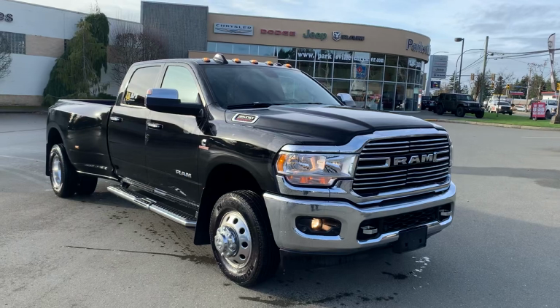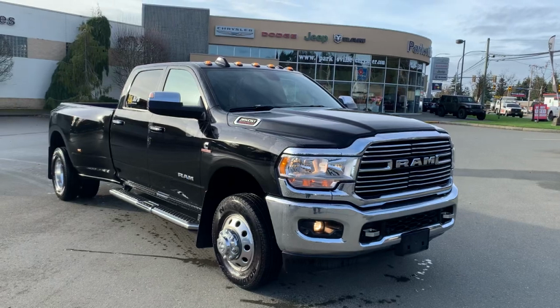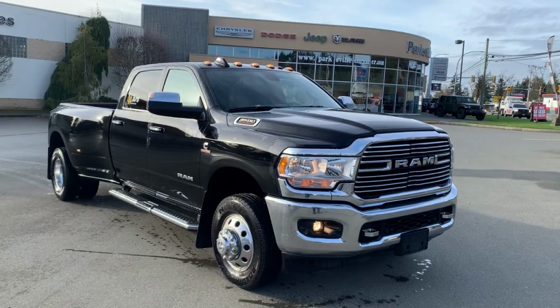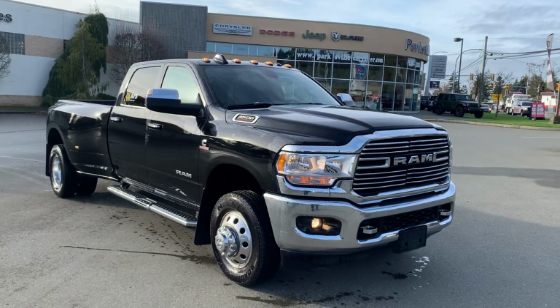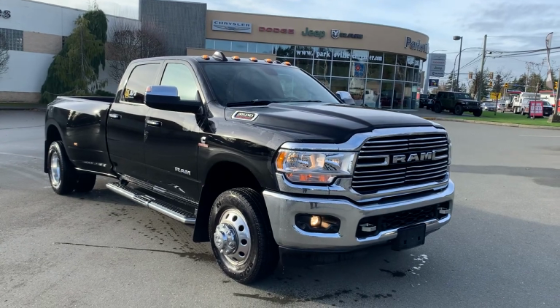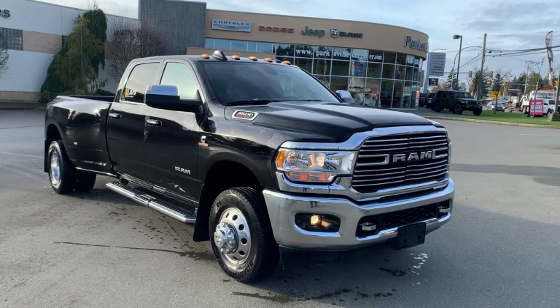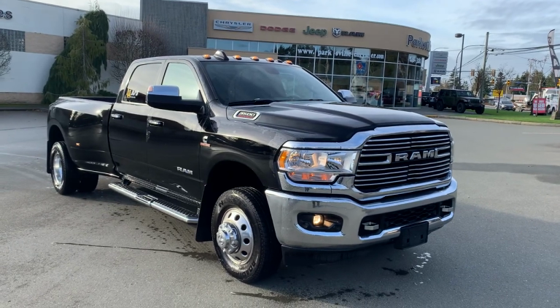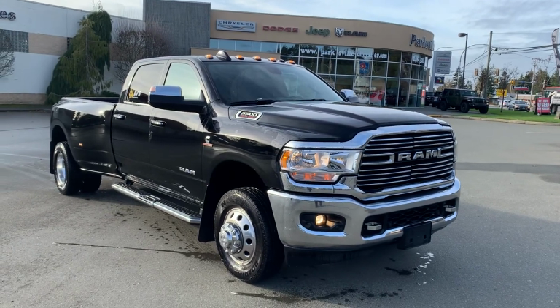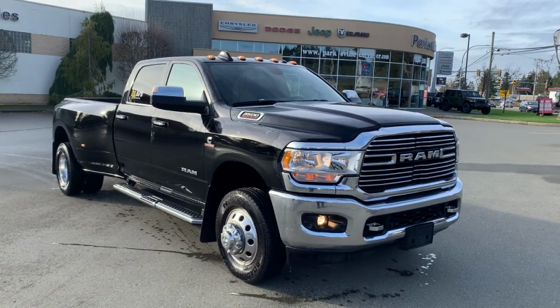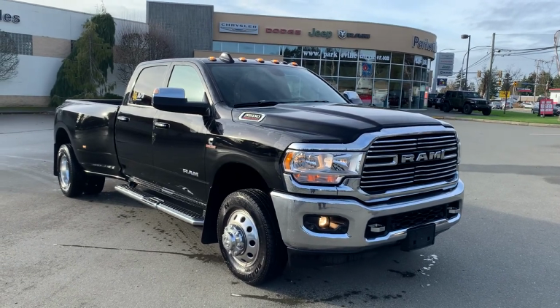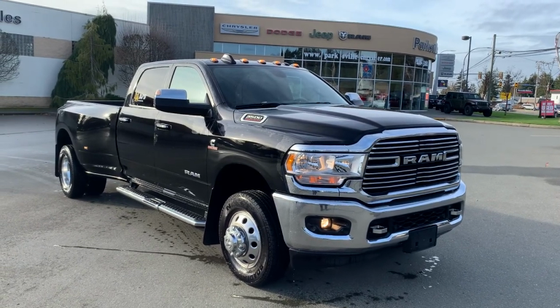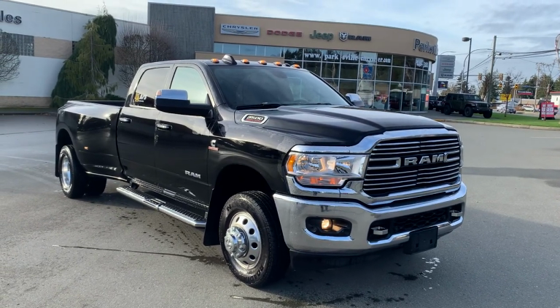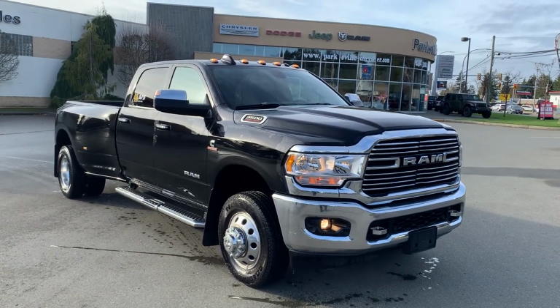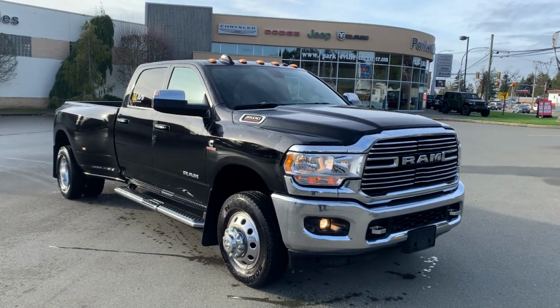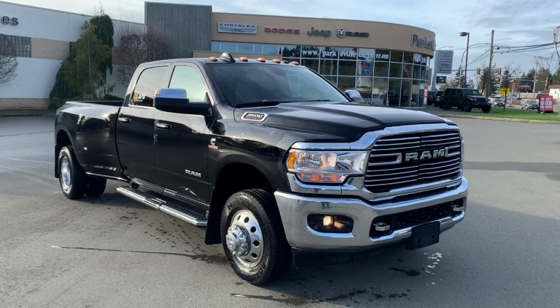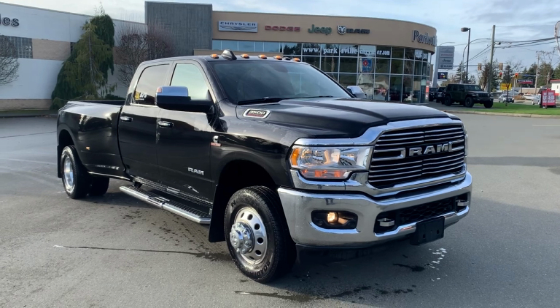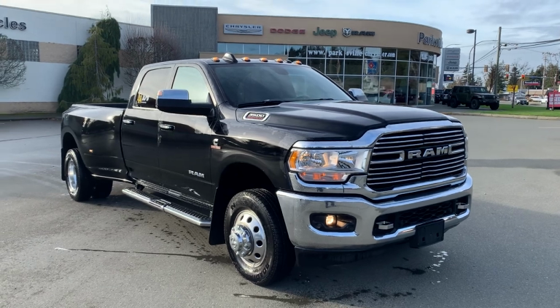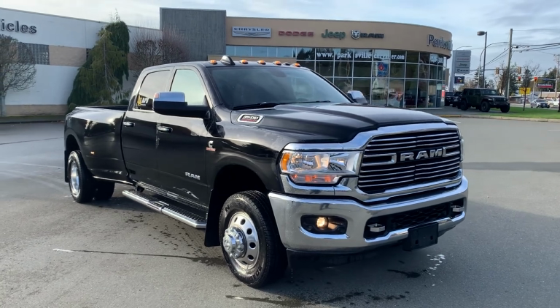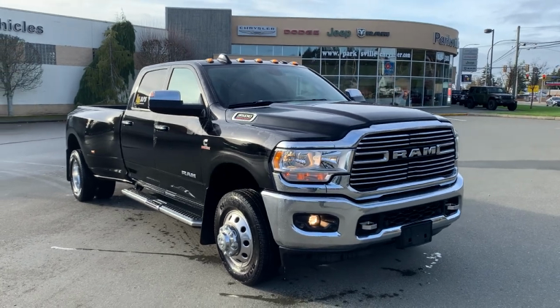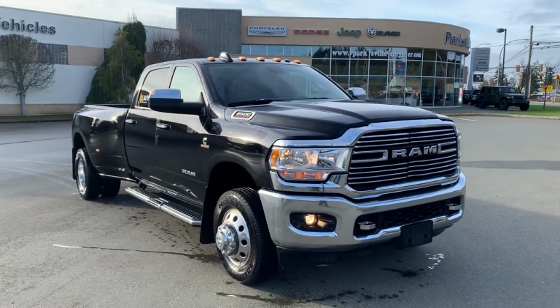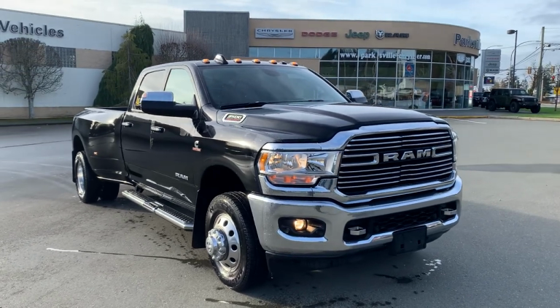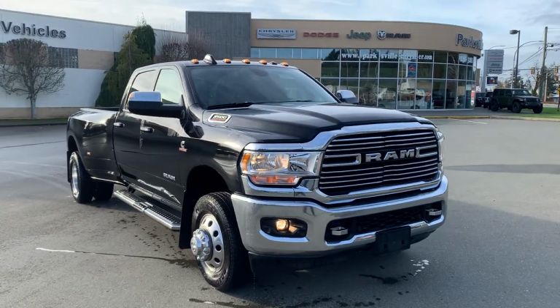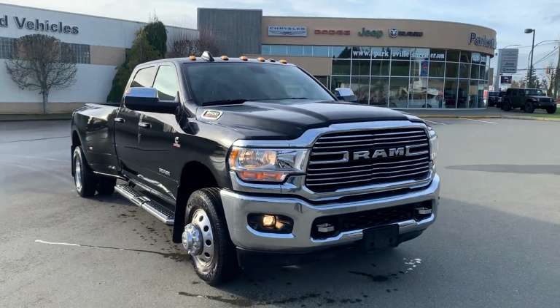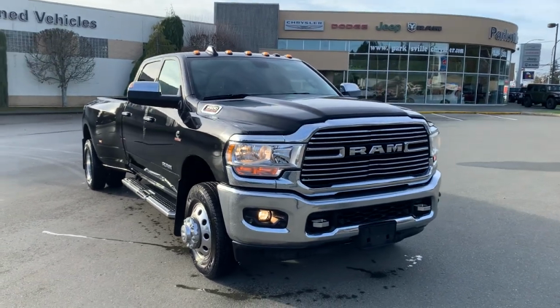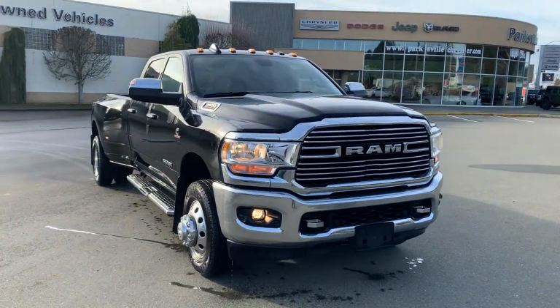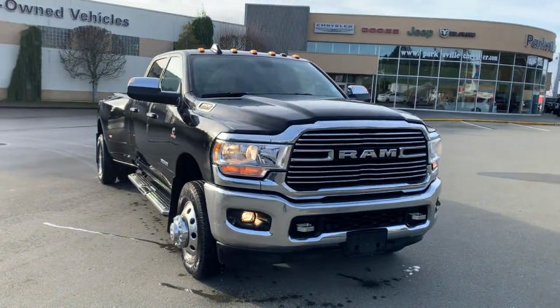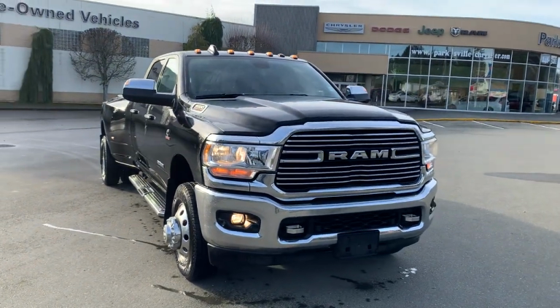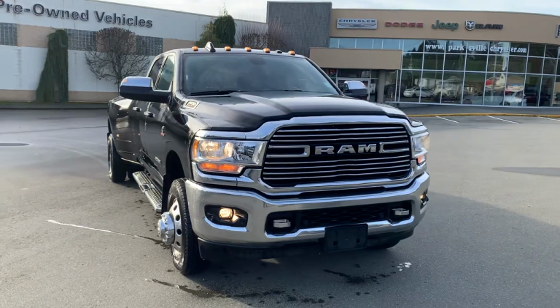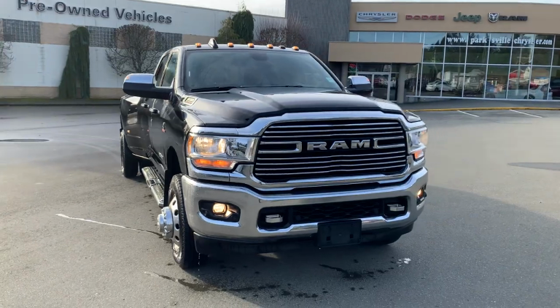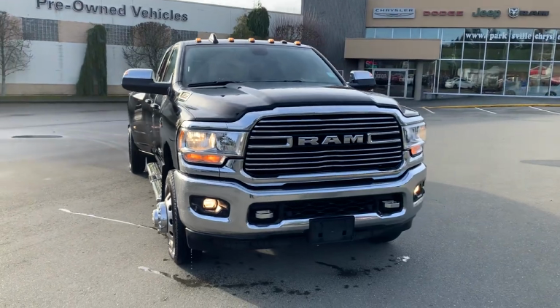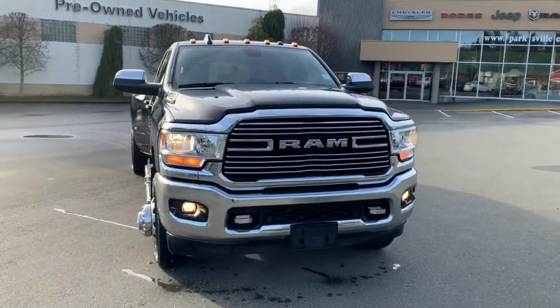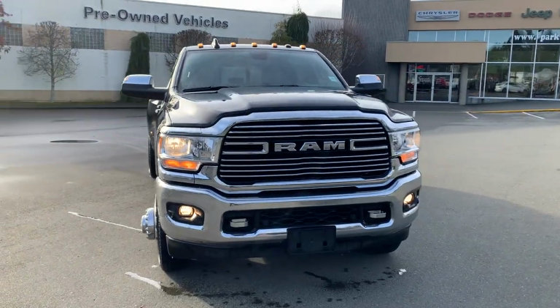Hey there, it's Lee MacDonald, Harksville Chrysler. Absolute rare beauty here — it's a 2020 Ram 3500 Cummins Dually Bighorn.